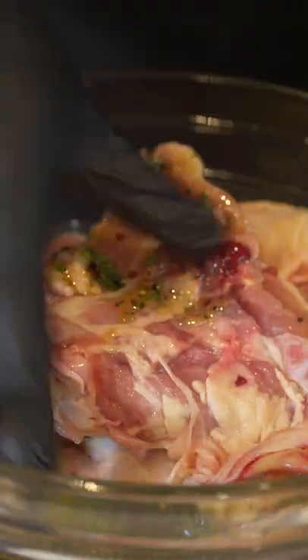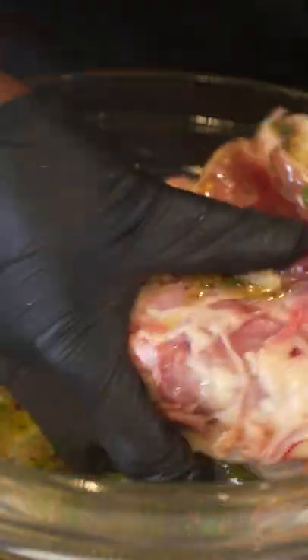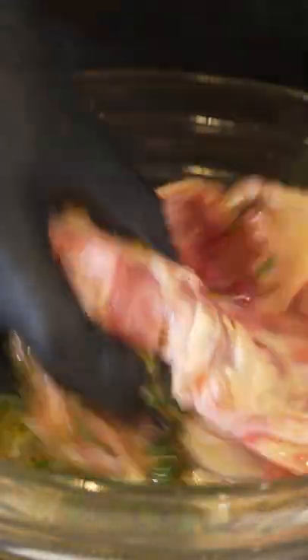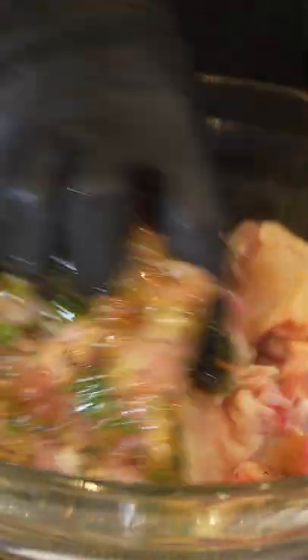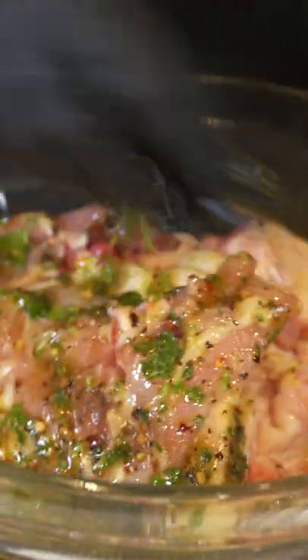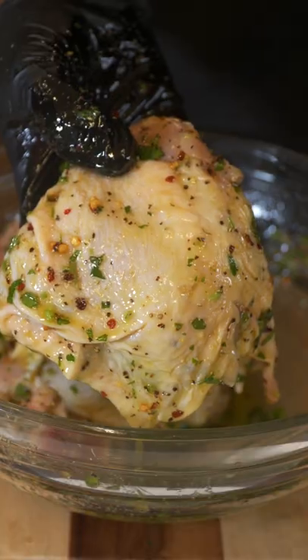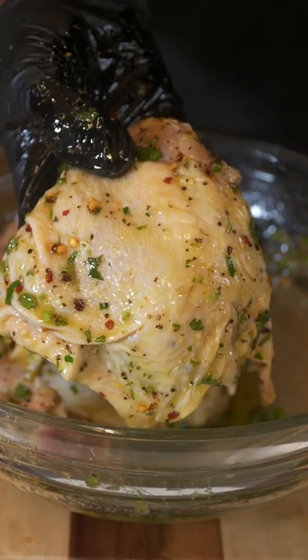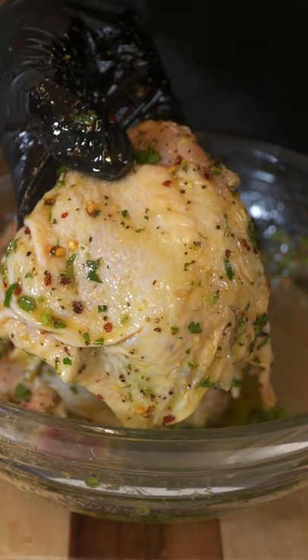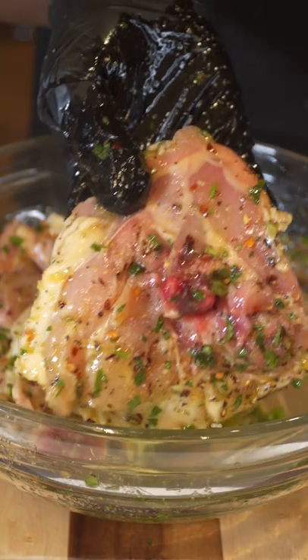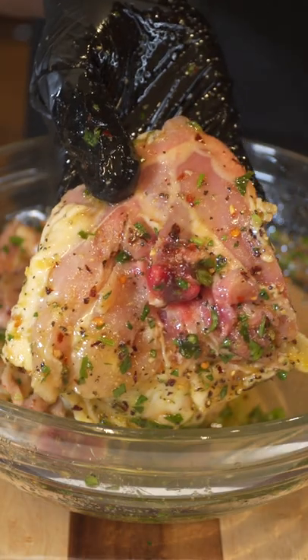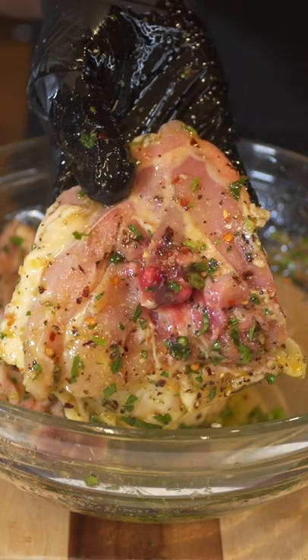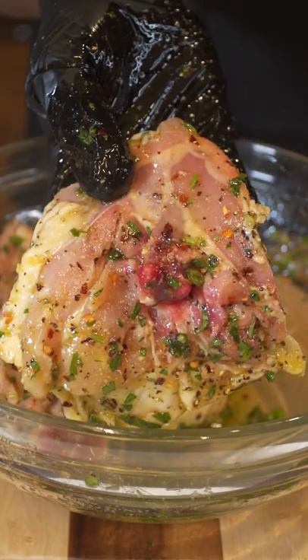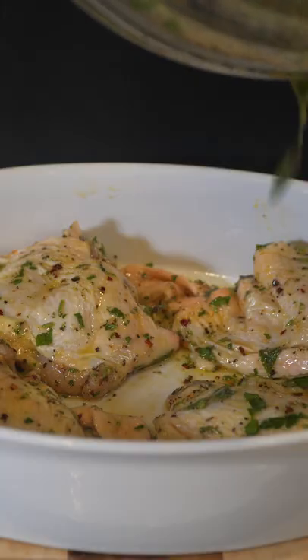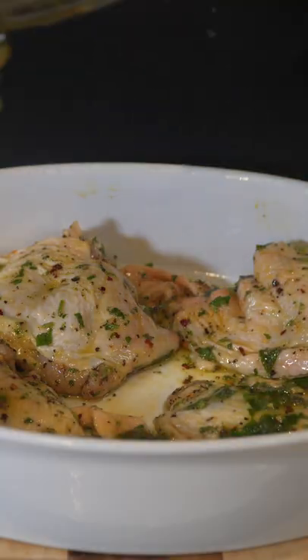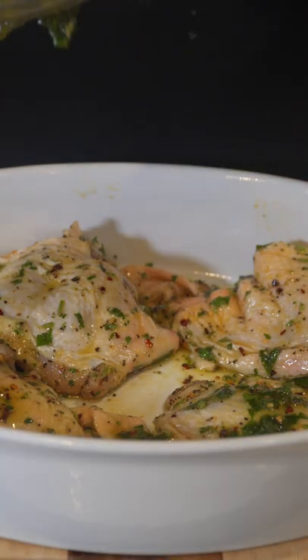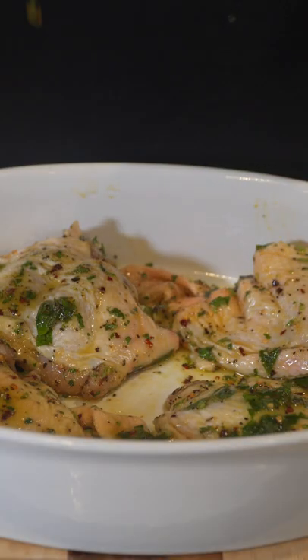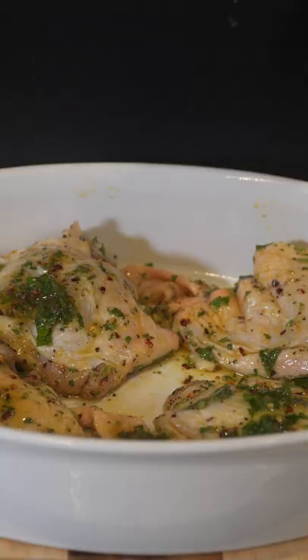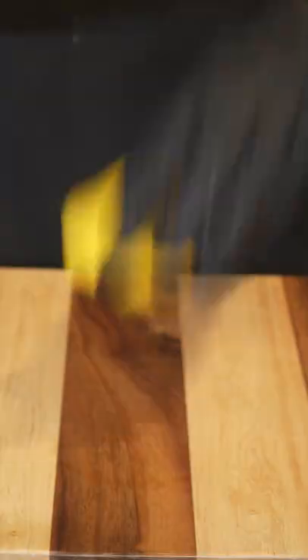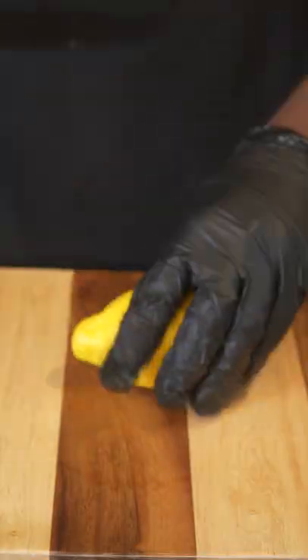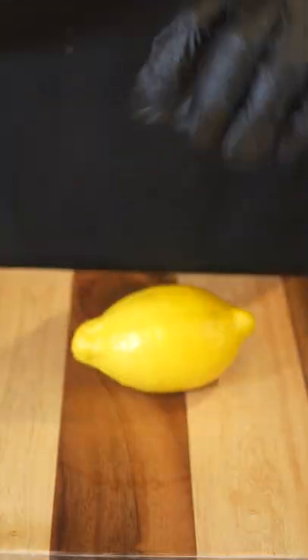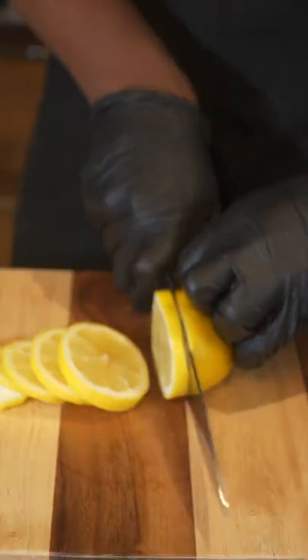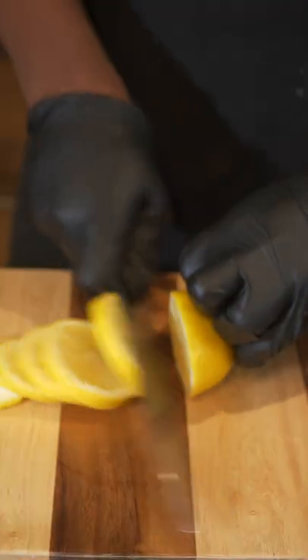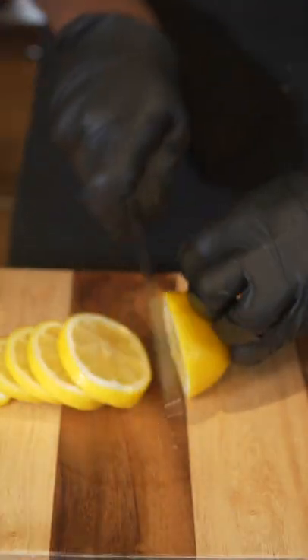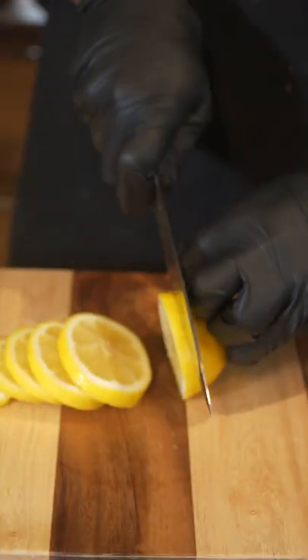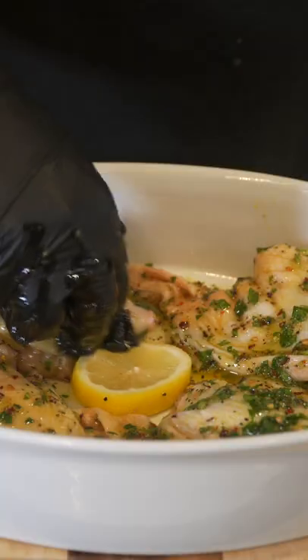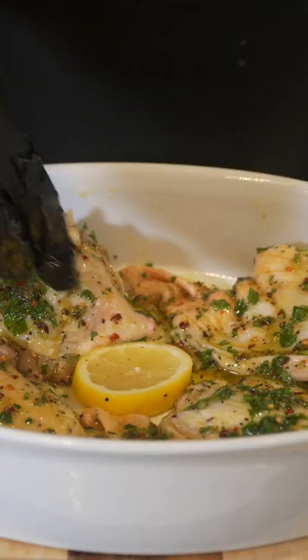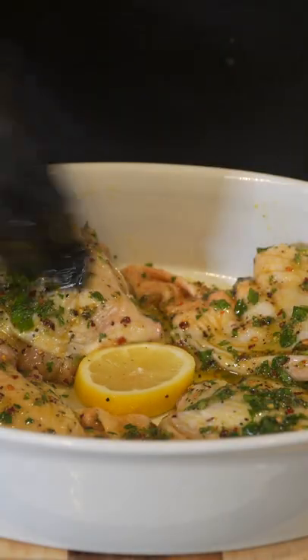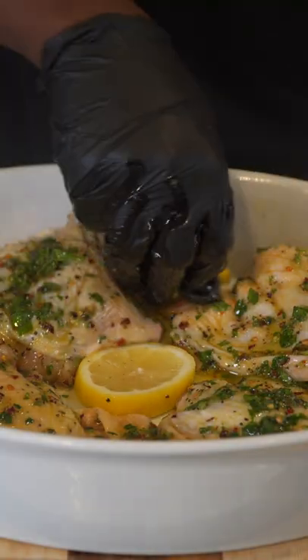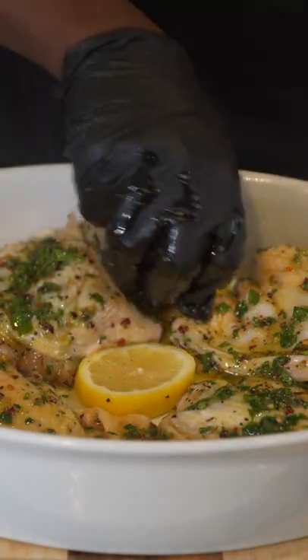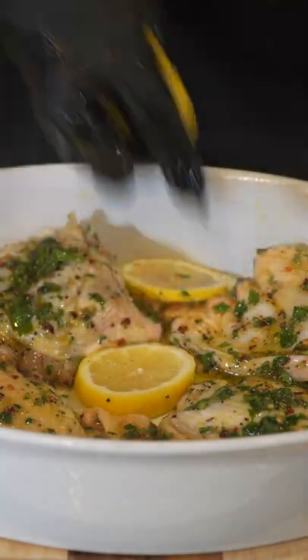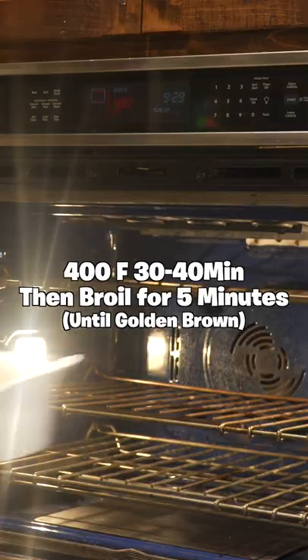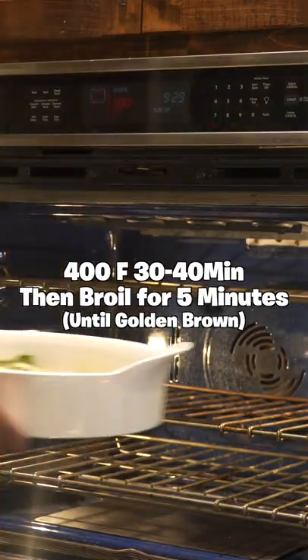Add your chicken and mix it until it looks like this. Get an oven safe pan, then add five lemon wheels — add that to the pan.